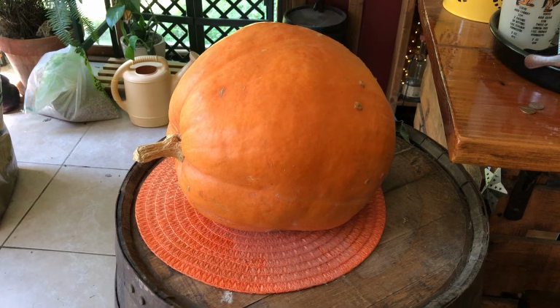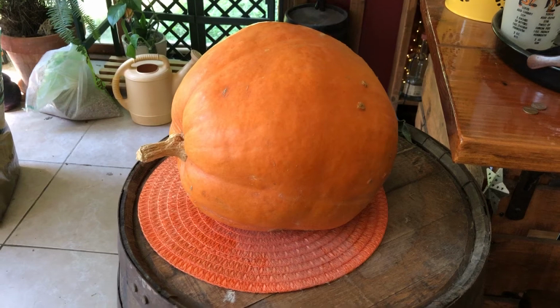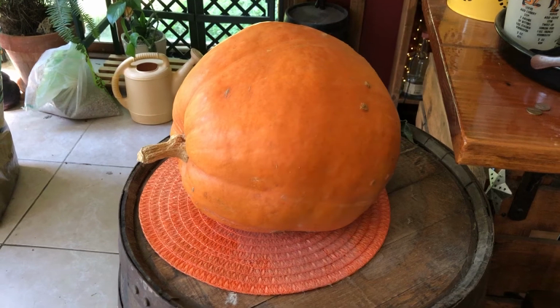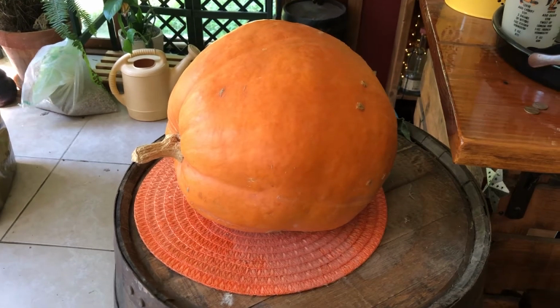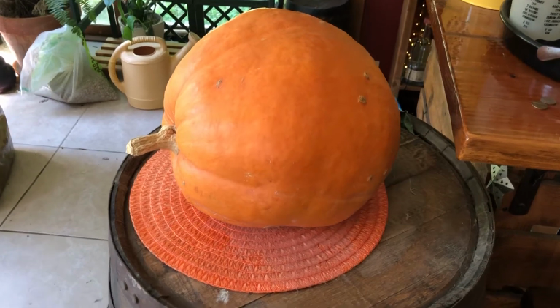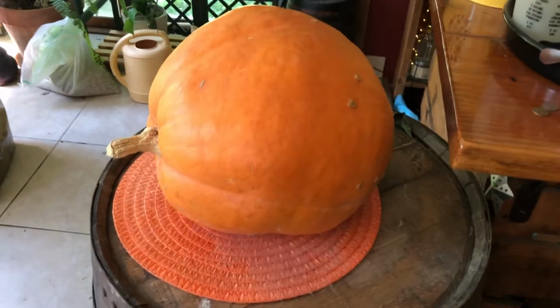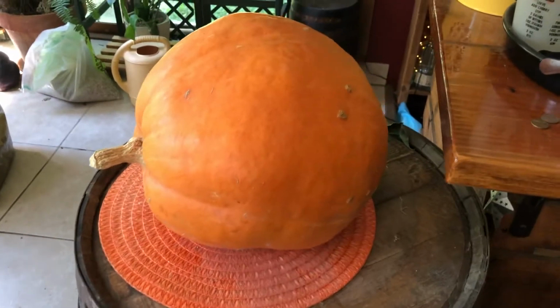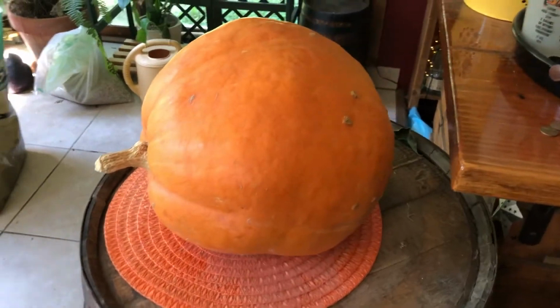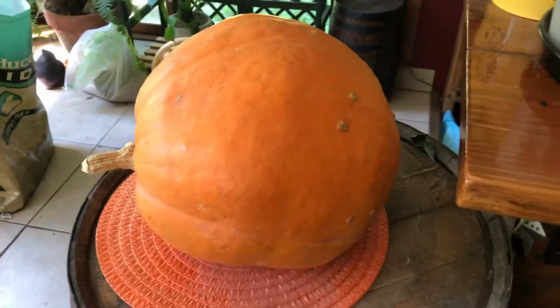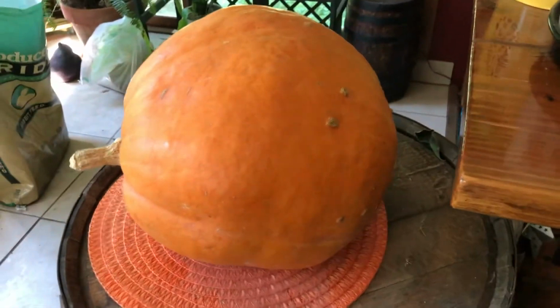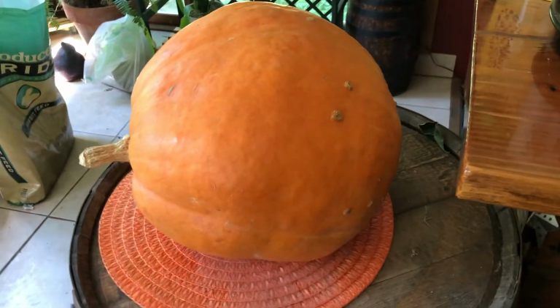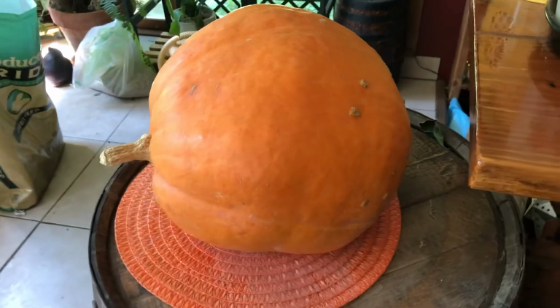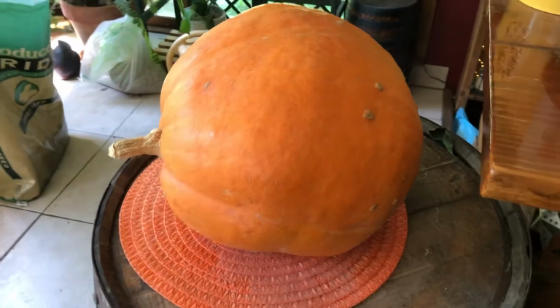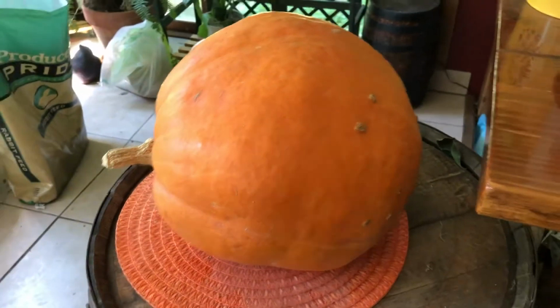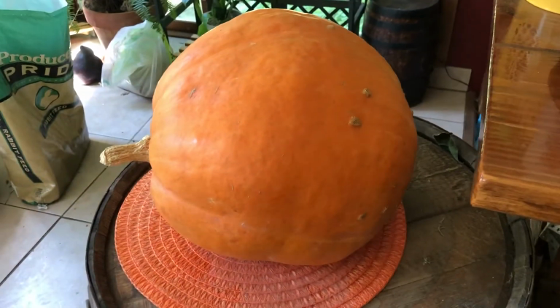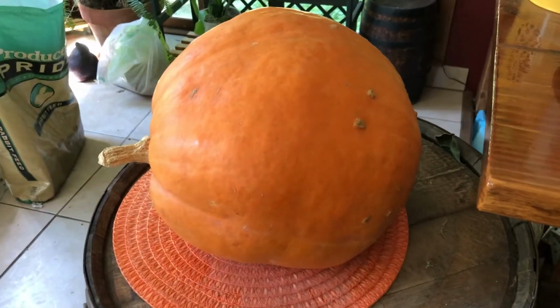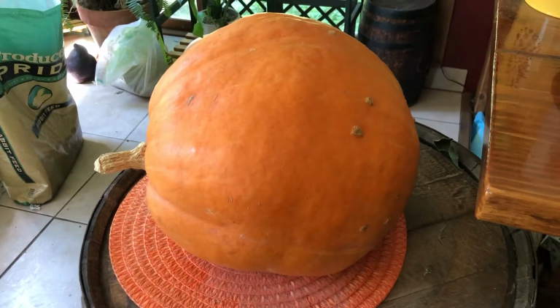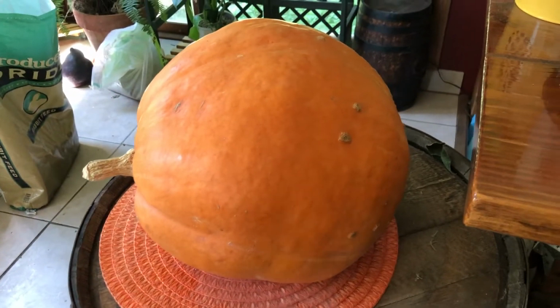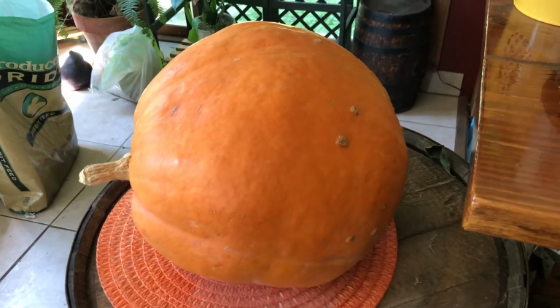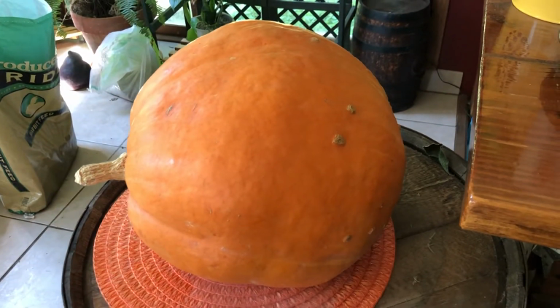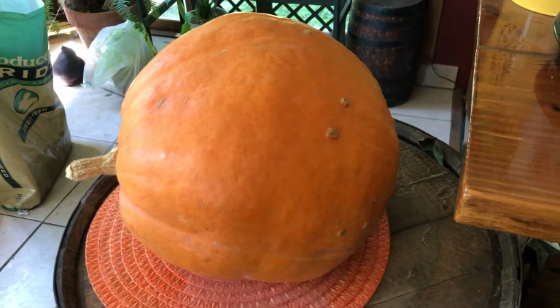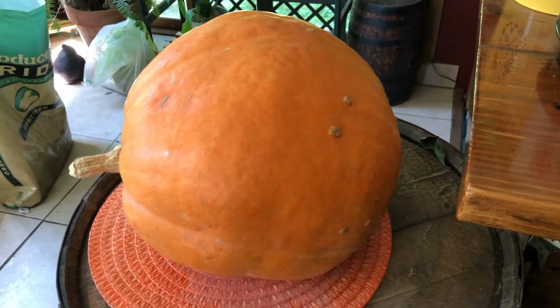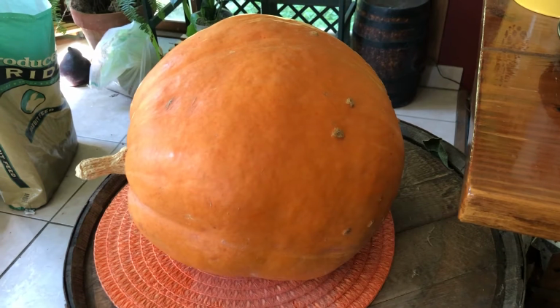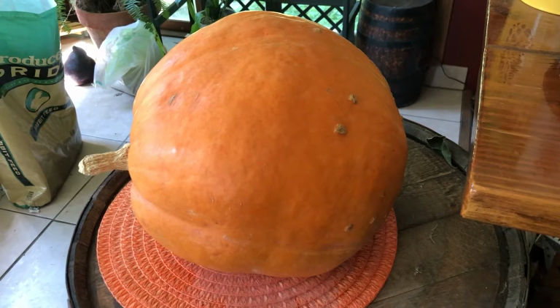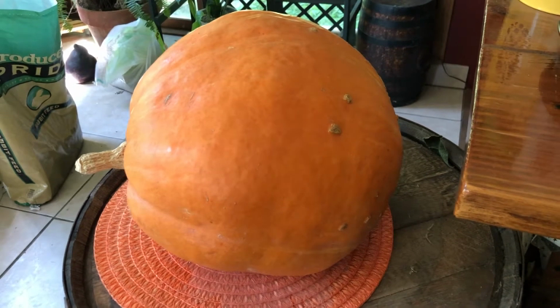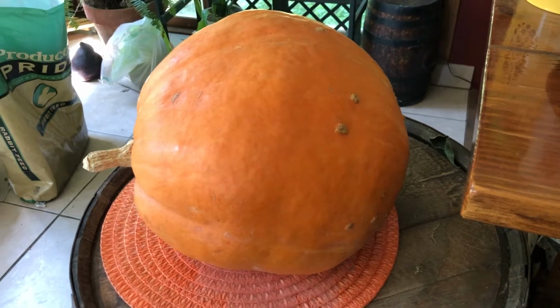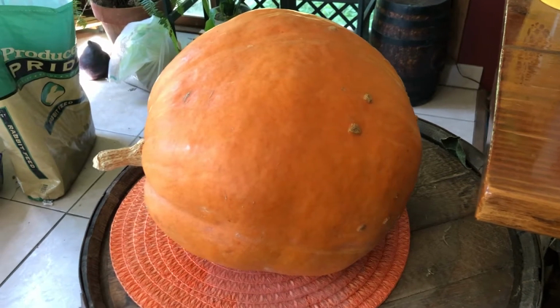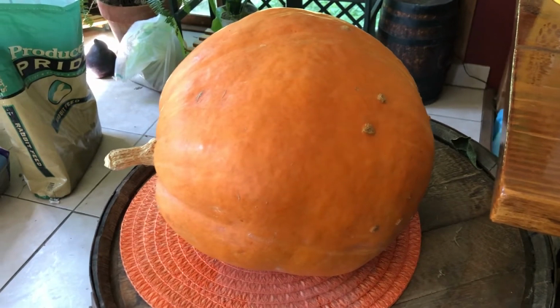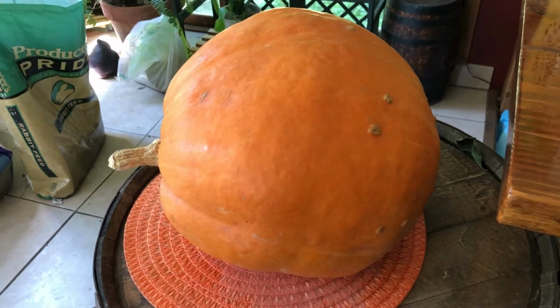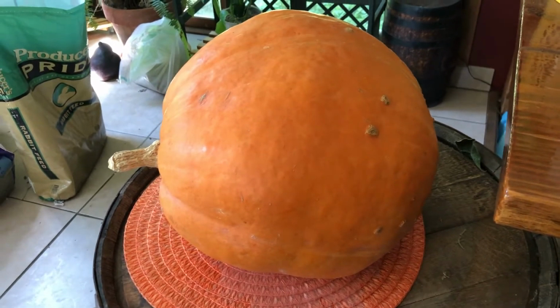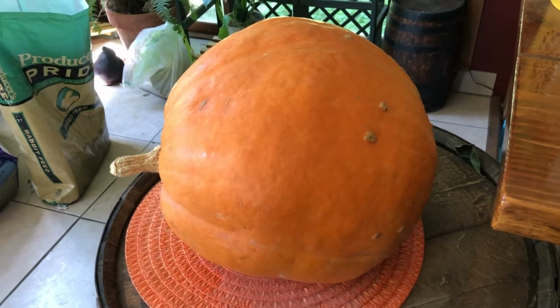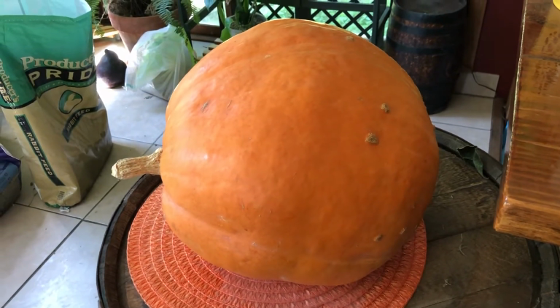Hey everyone, I have to show you this pumpkin of my girlfriend's. Believe it or not, today is July 26, 2020, and this pumpkin was picked in October of 2019.